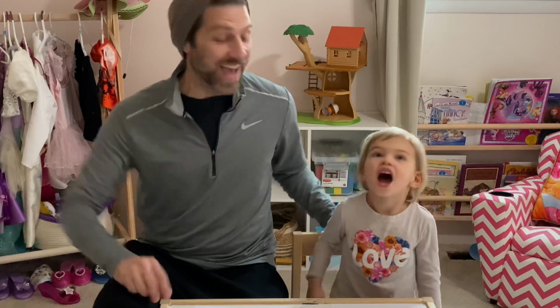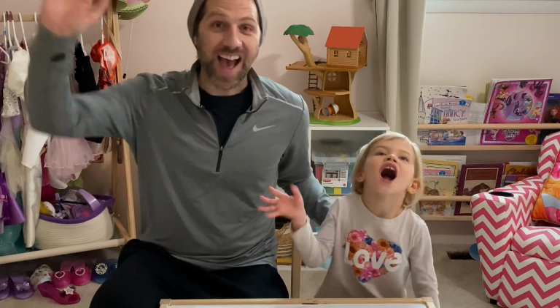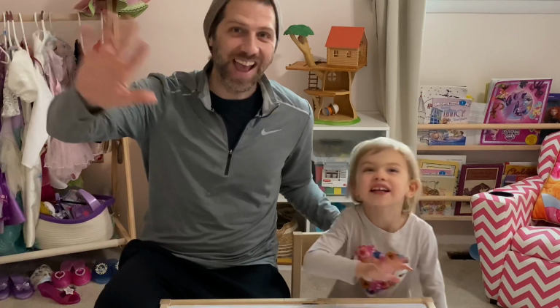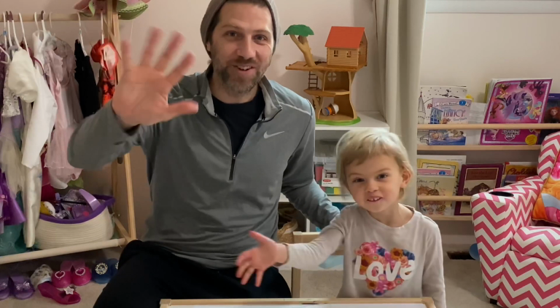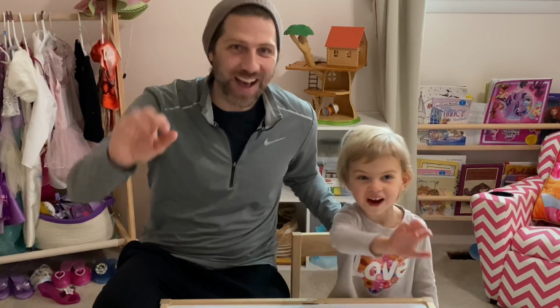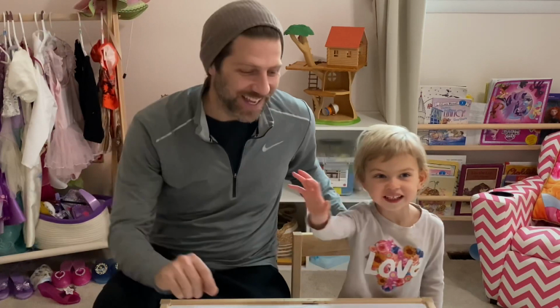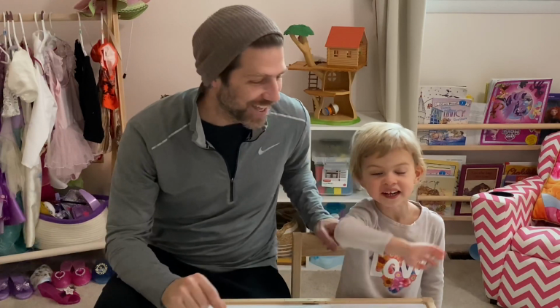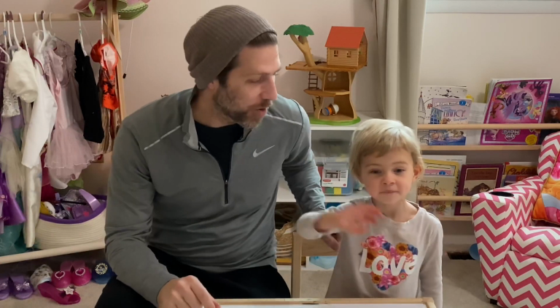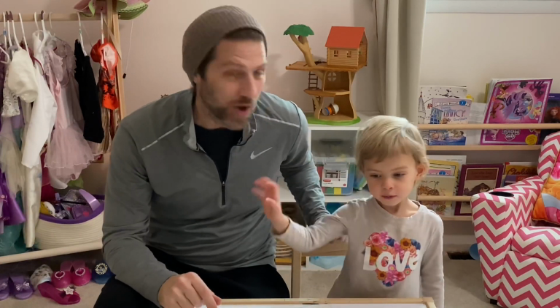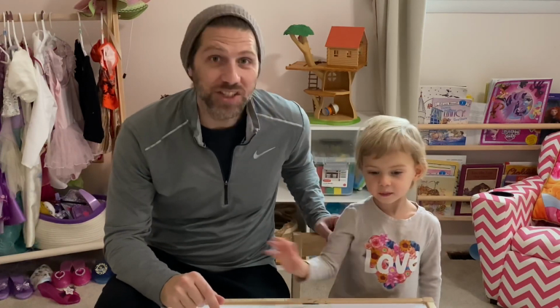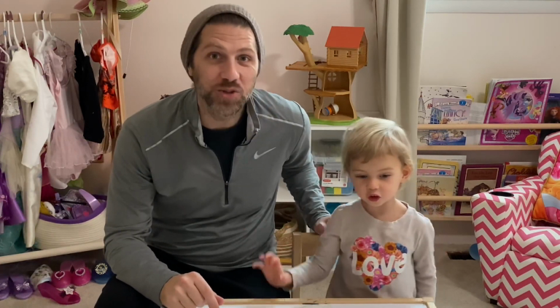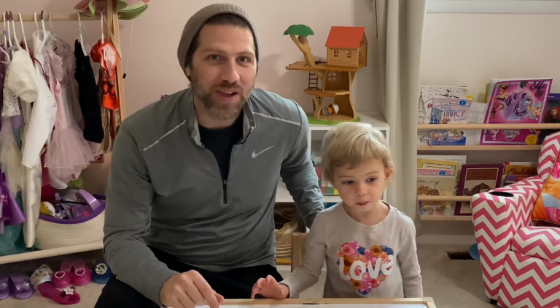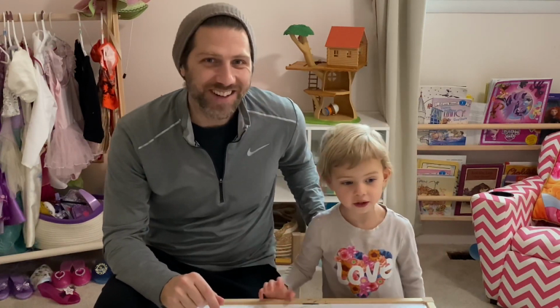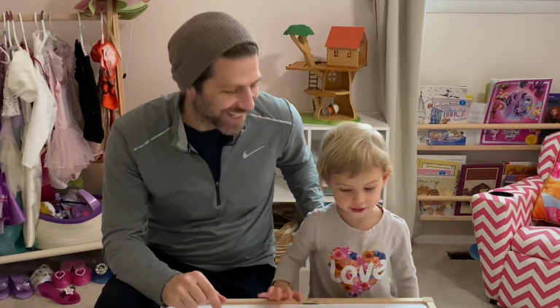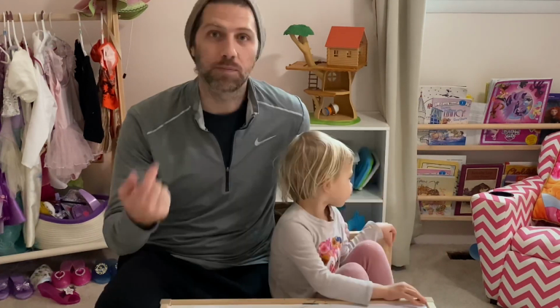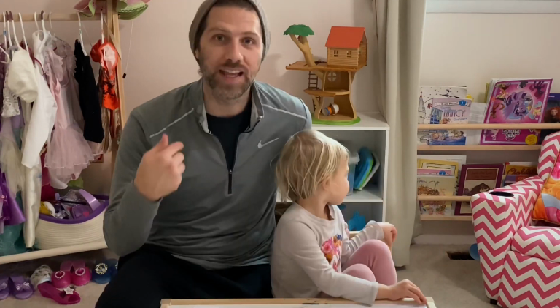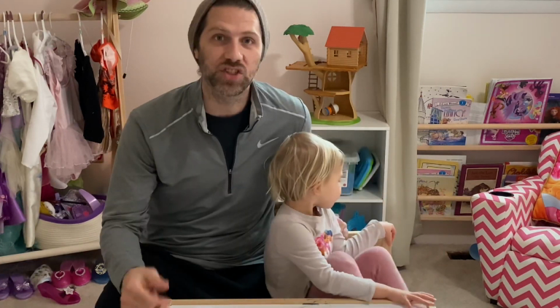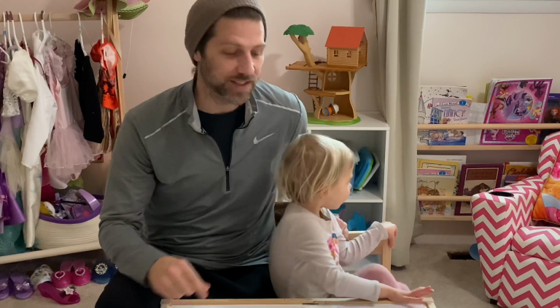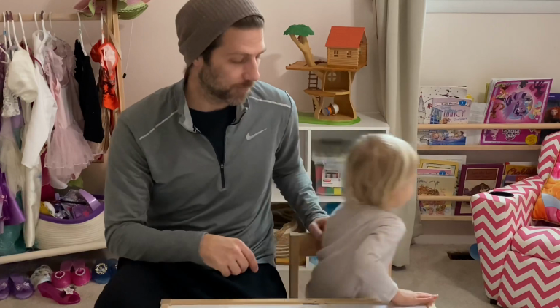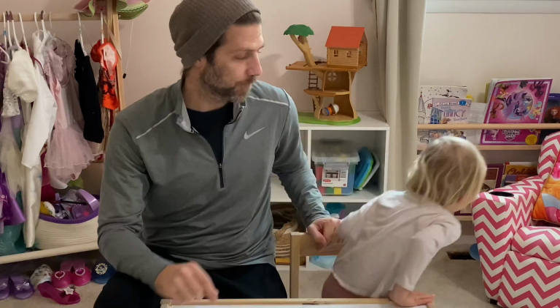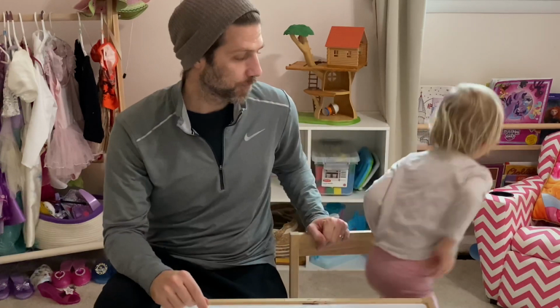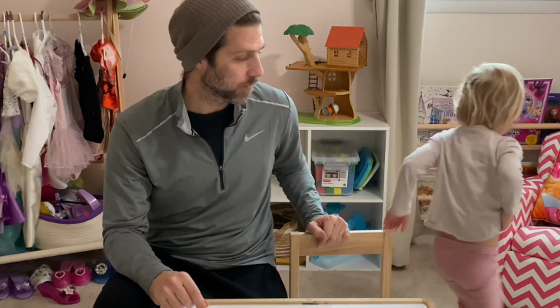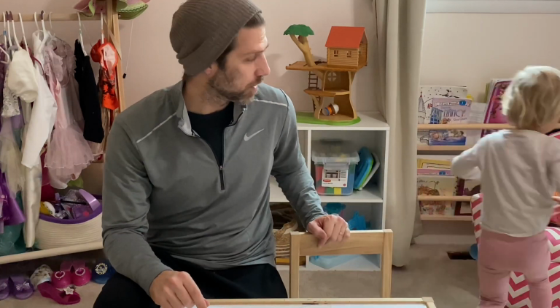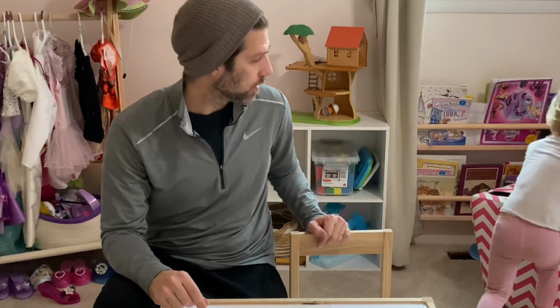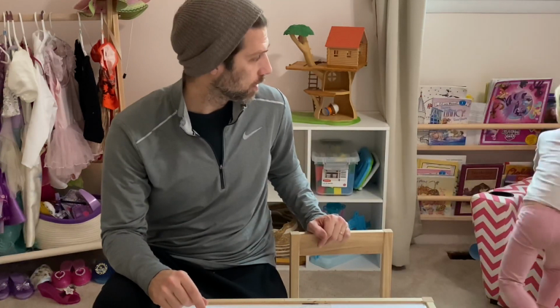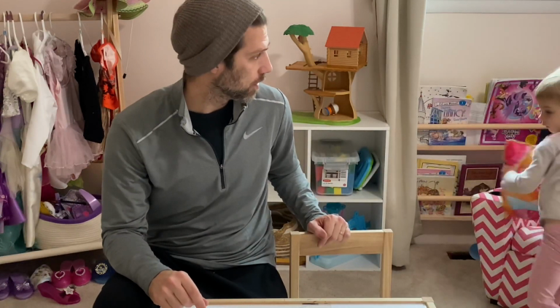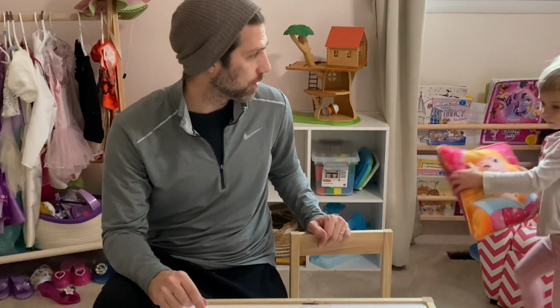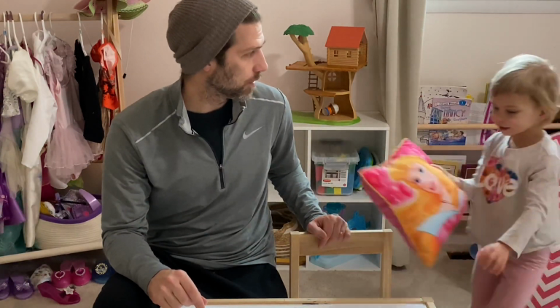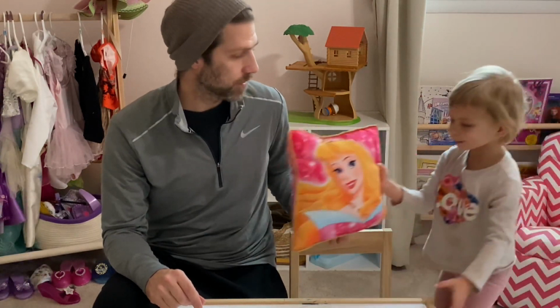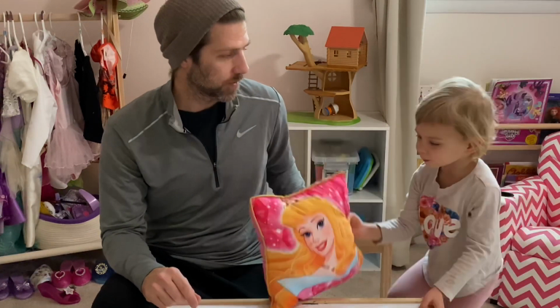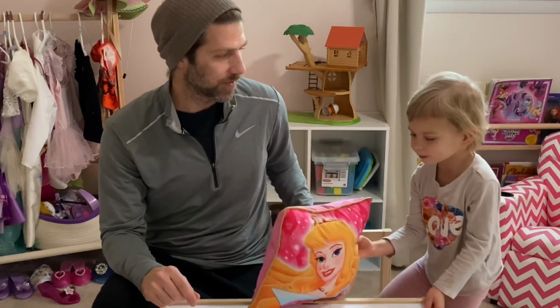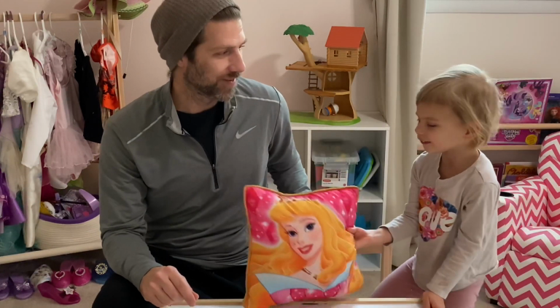Hi everybody! Welcome to Toonberry. My name is Jason. My name is Solly. My name is Sleeping Beauty.